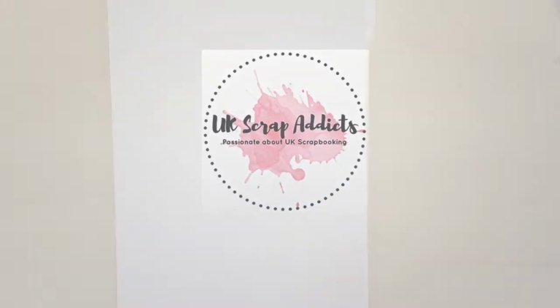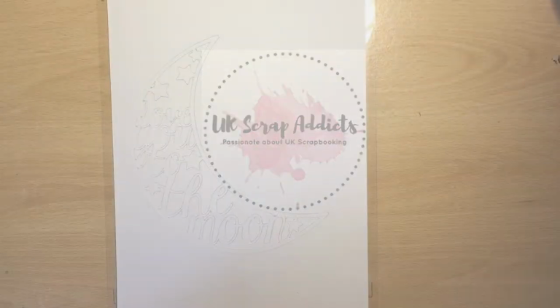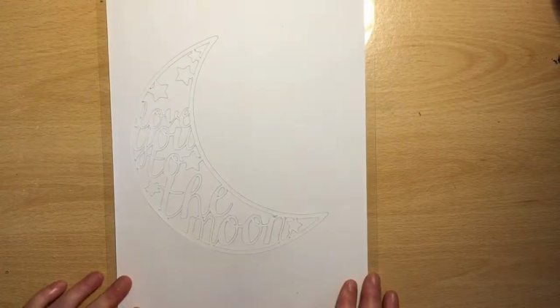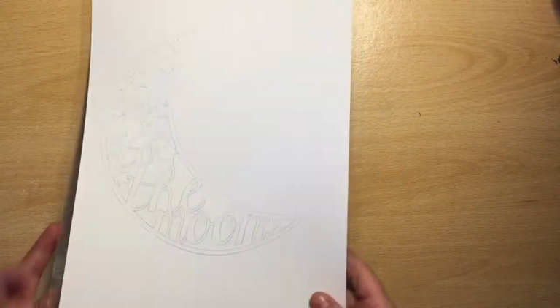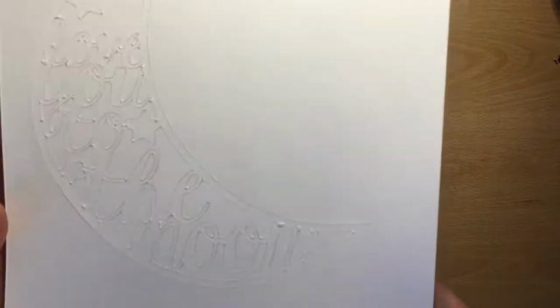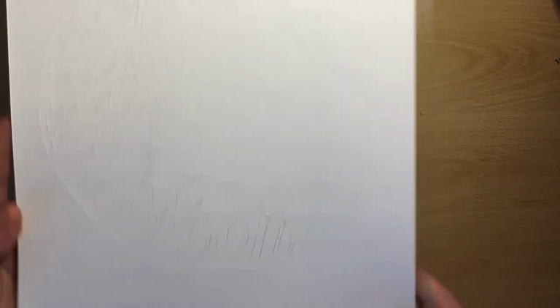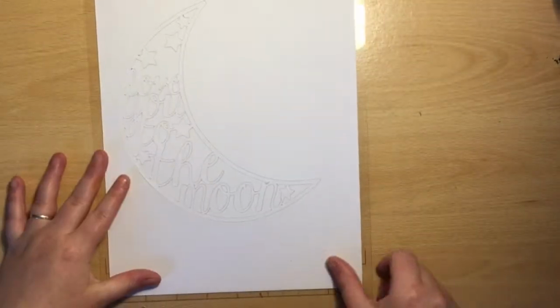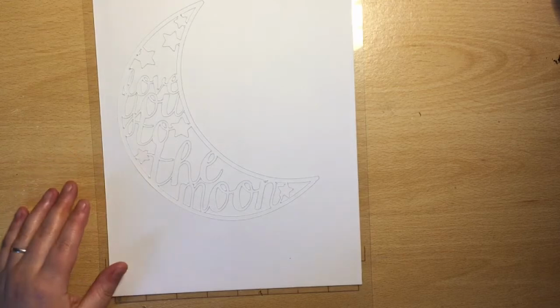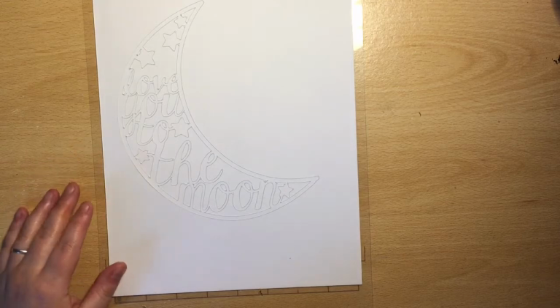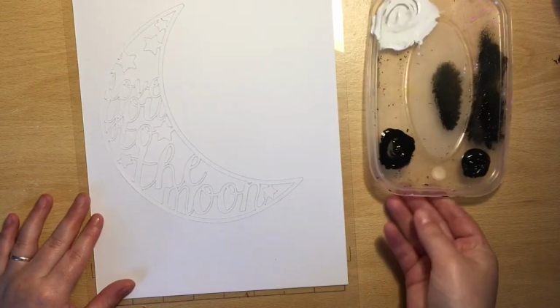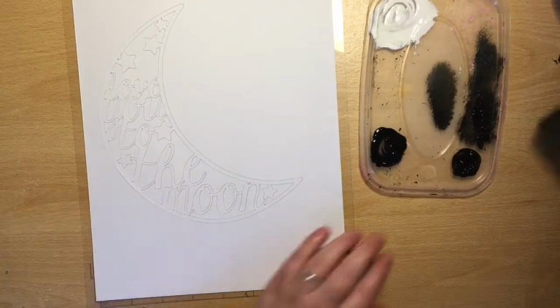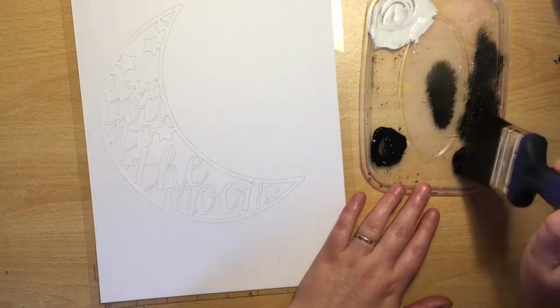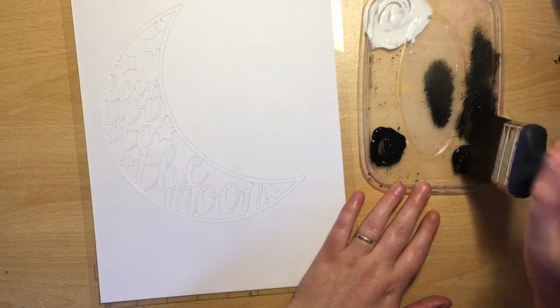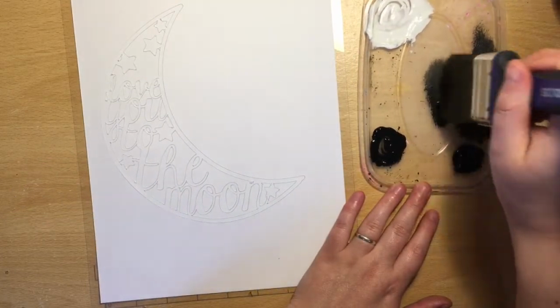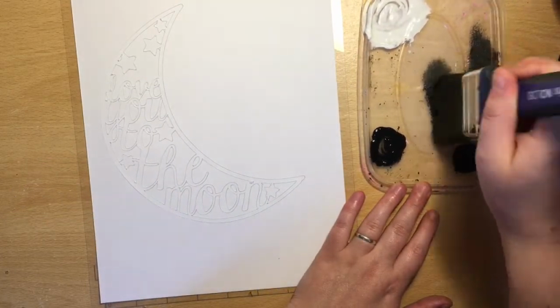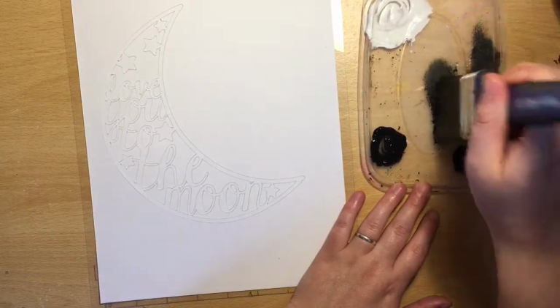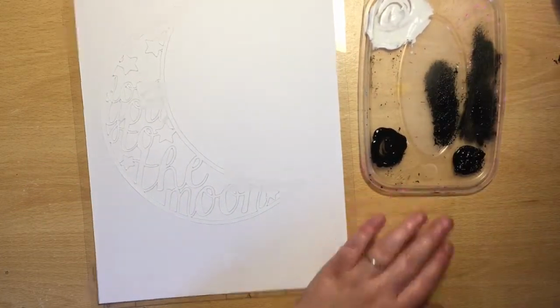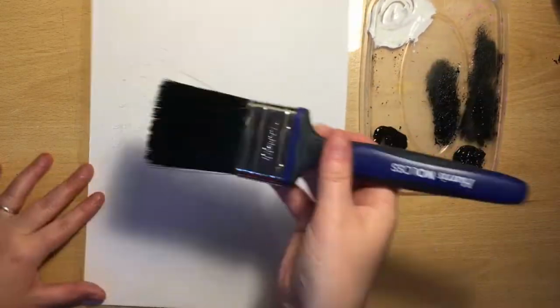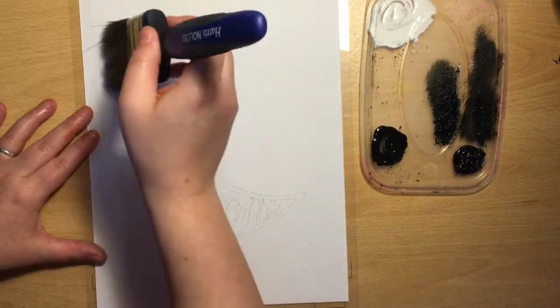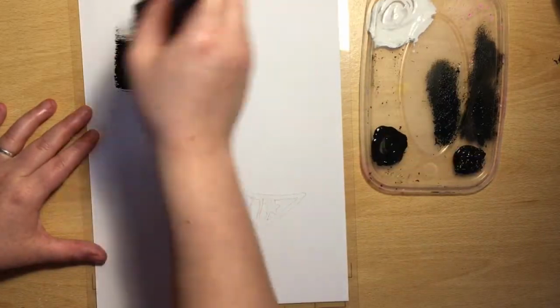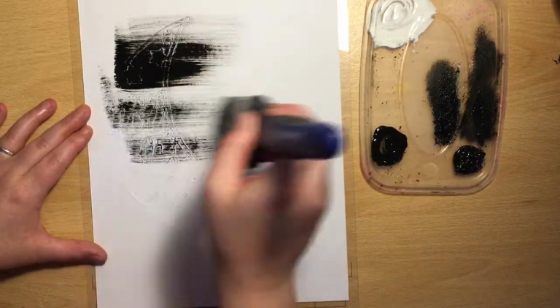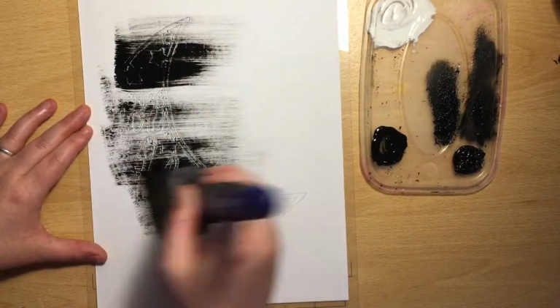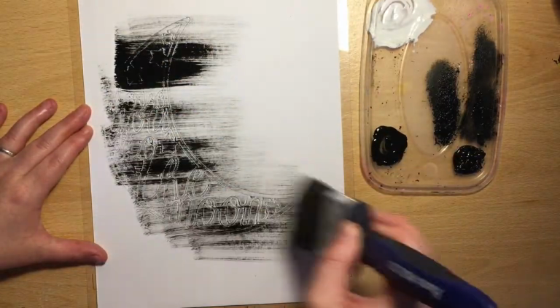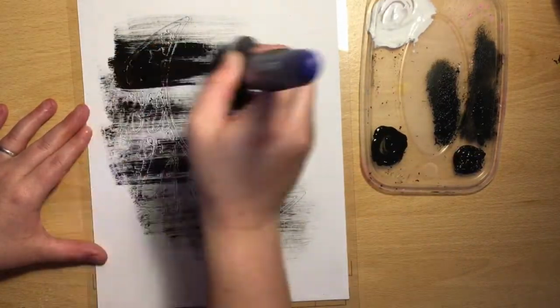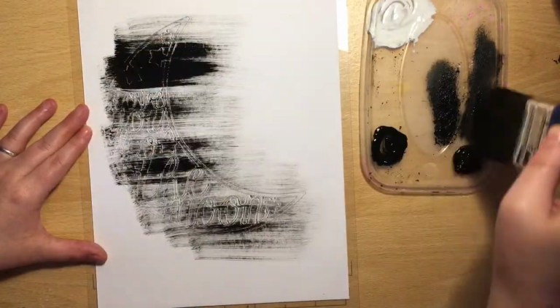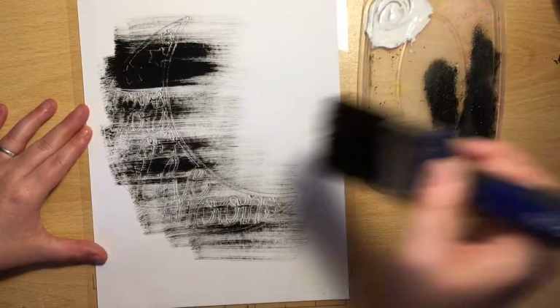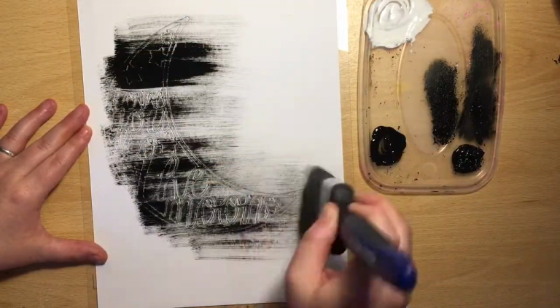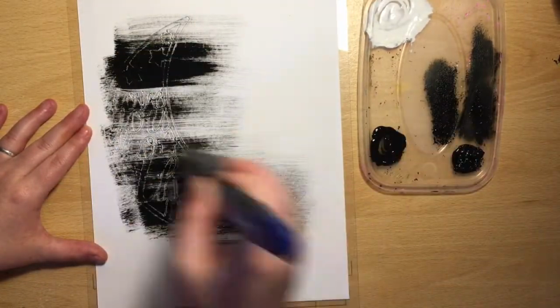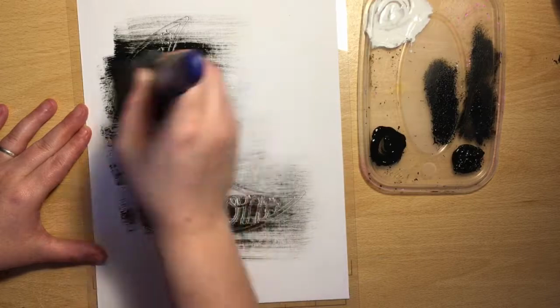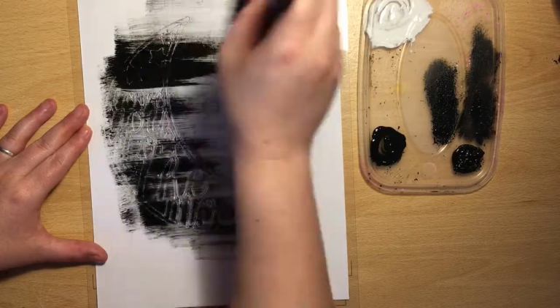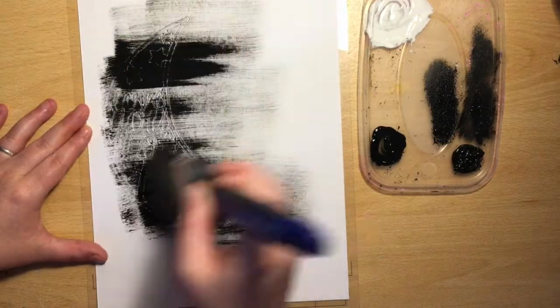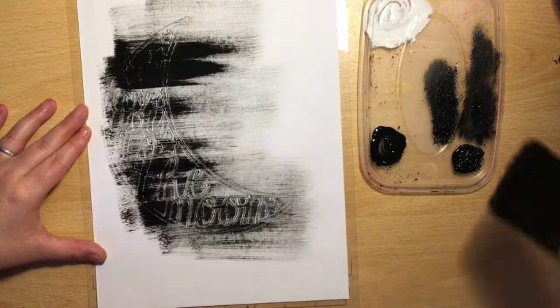Hey everyone, it's Keely here with my layout for UK Scrap Addicts. This month's theme is mixed media. I did kind of like mixed media — it is definitely not my strong point at all.